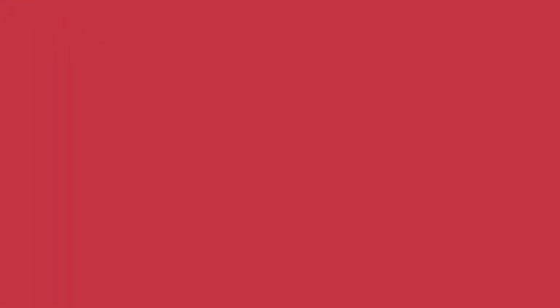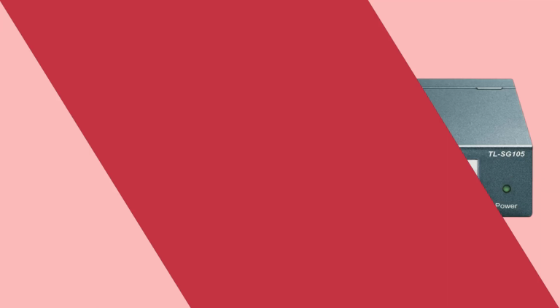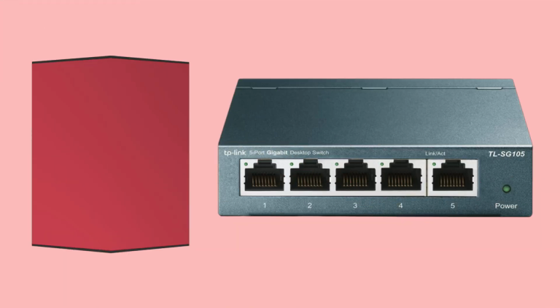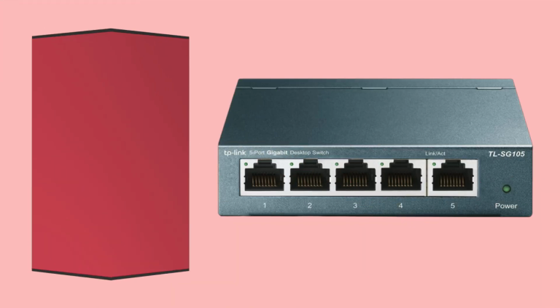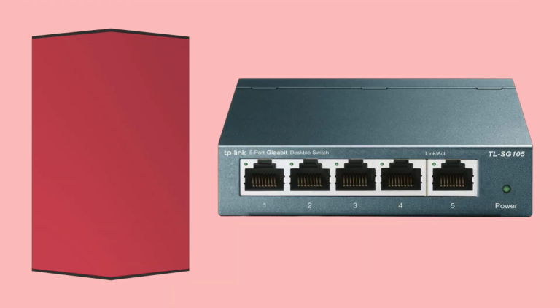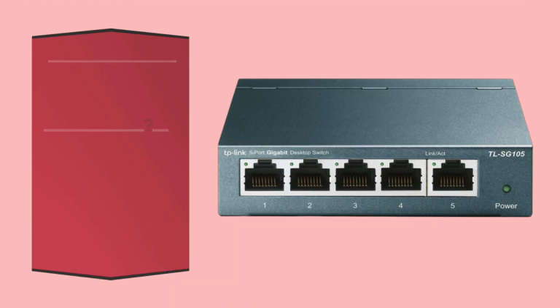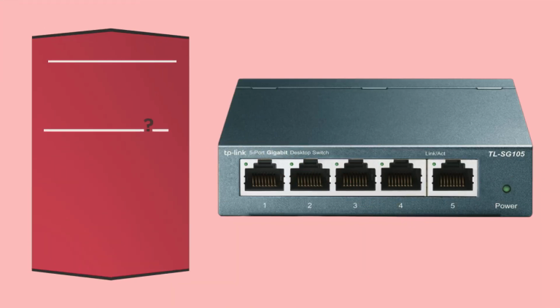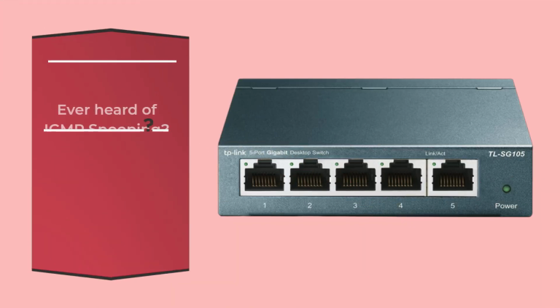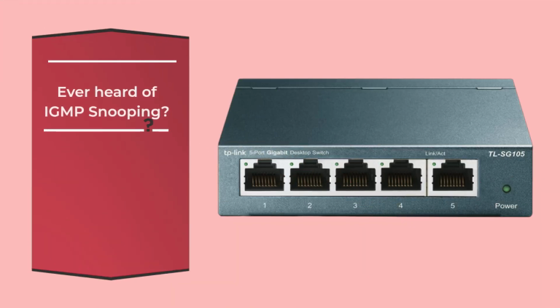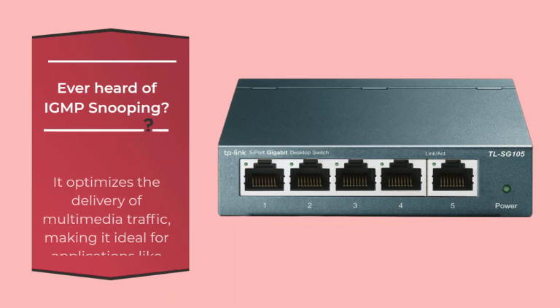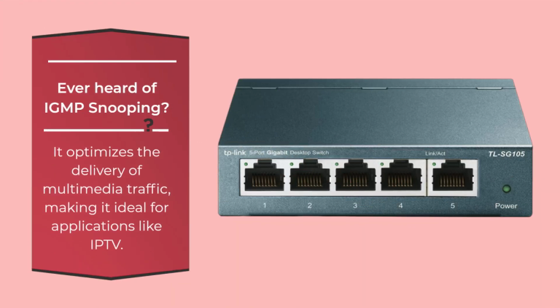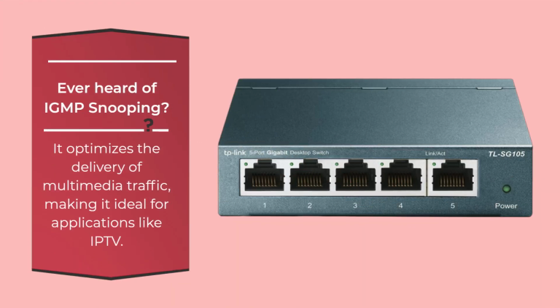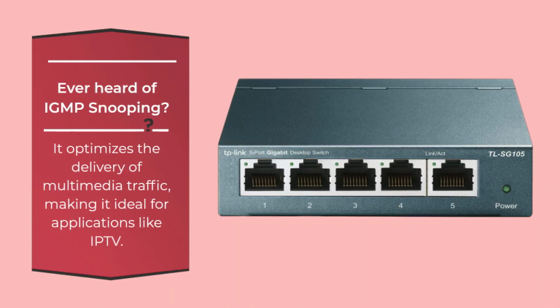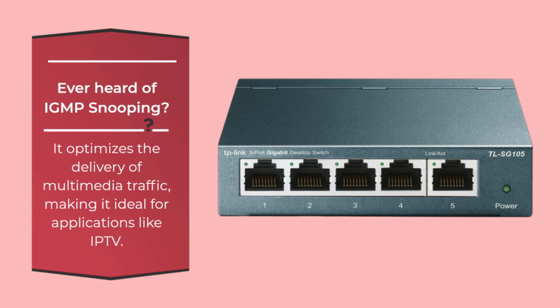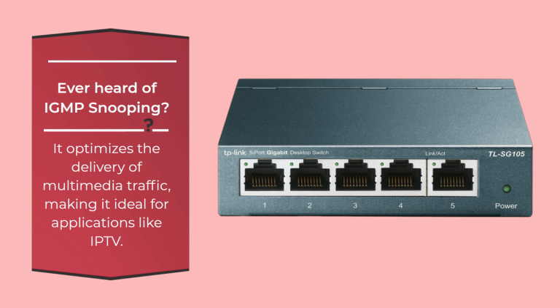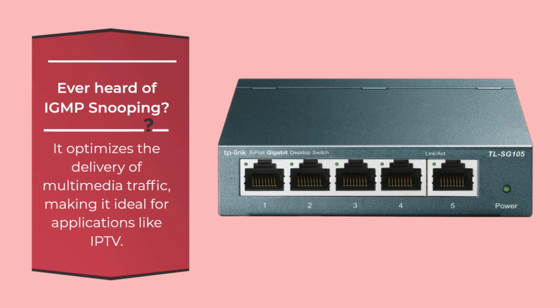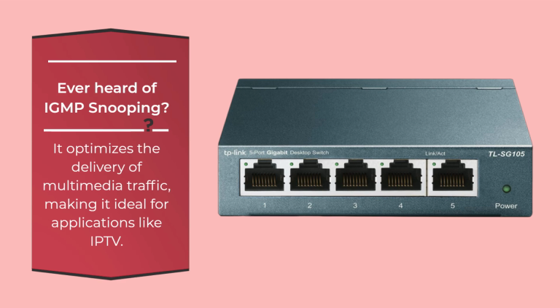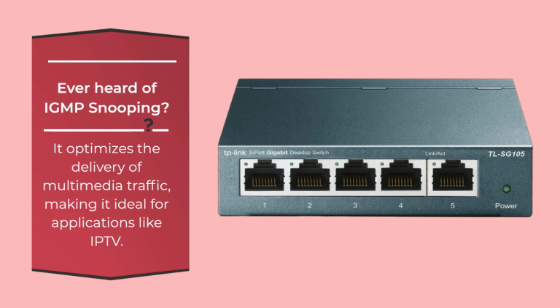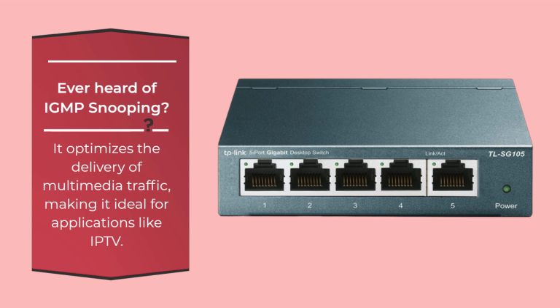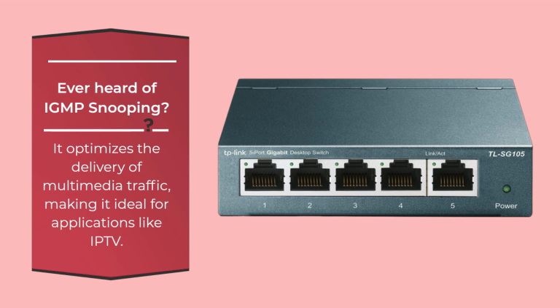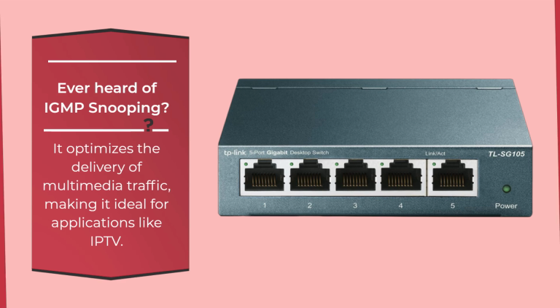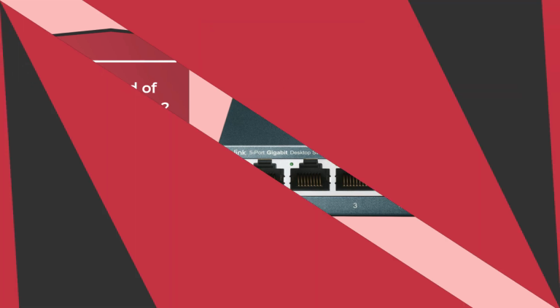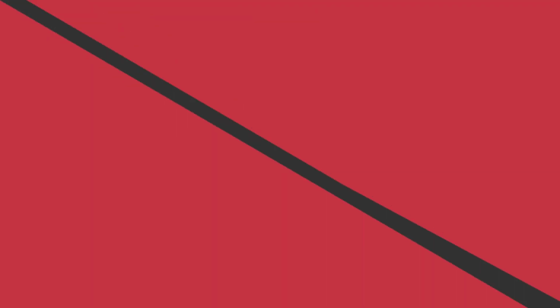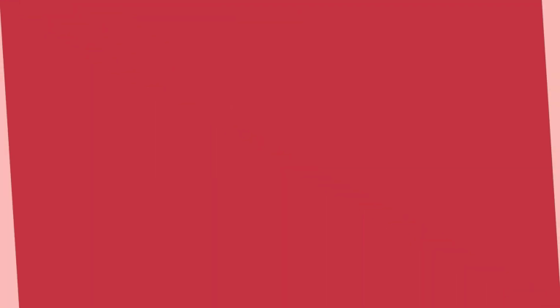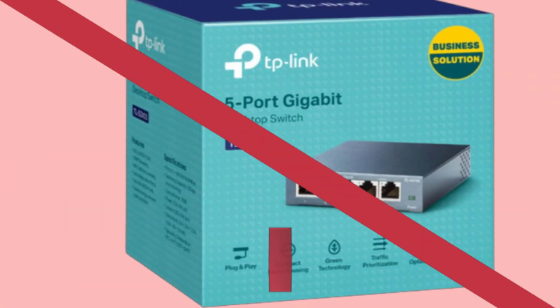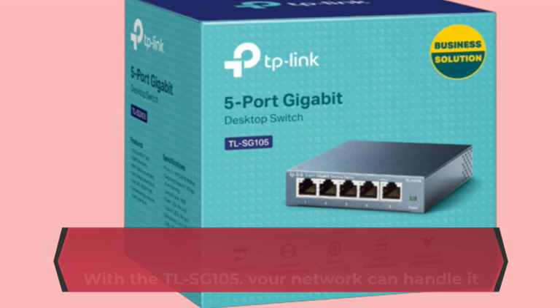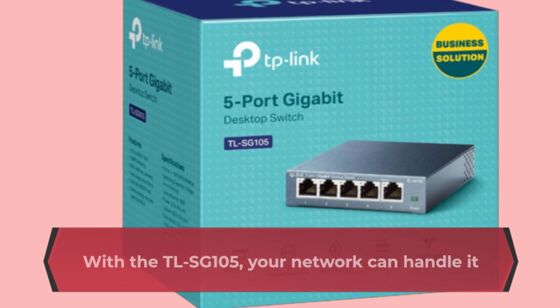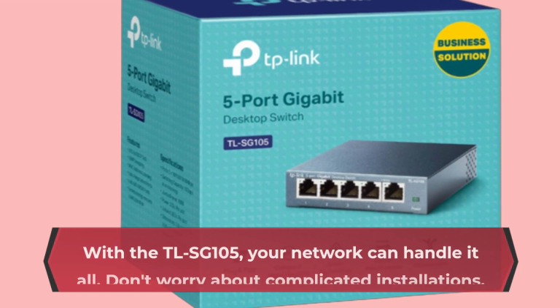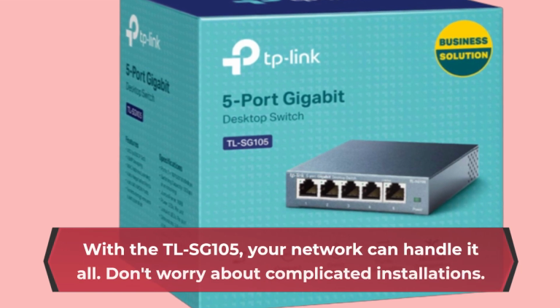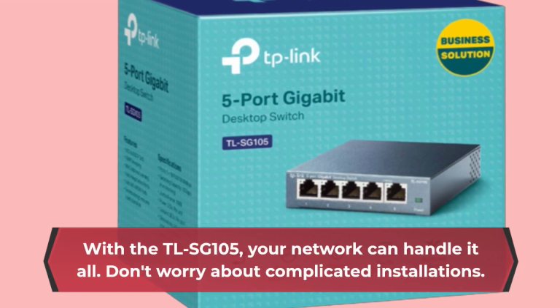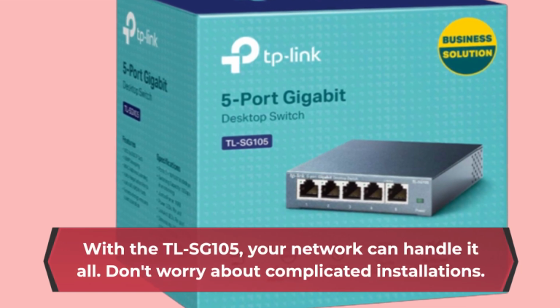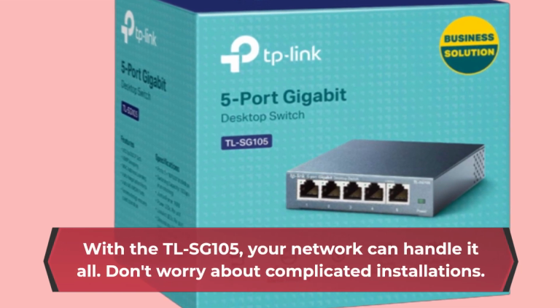Ever heard of IGMP snooping? It optimizes the delivery of multimedia traffic, making it ideal for applications like IPTV. With the TLSG 105, your network can handle it all.